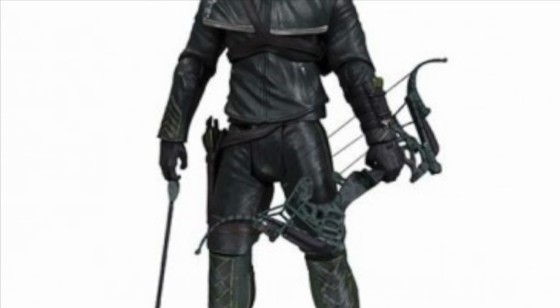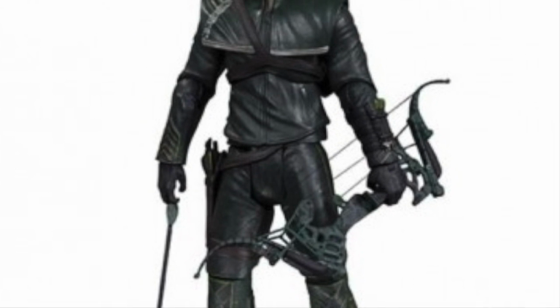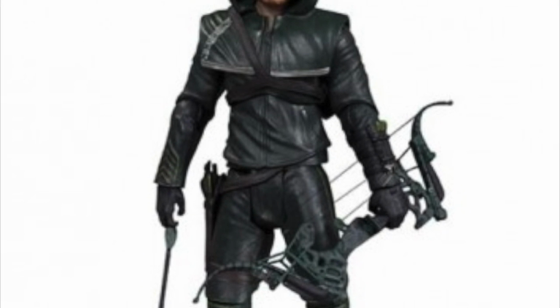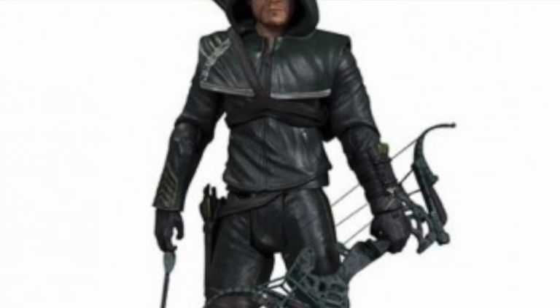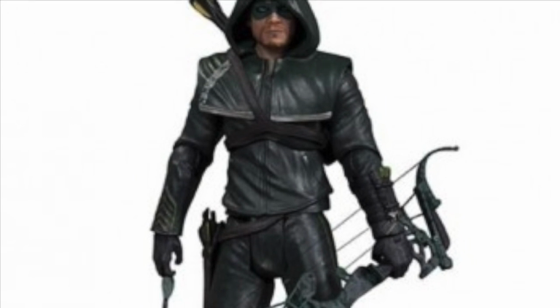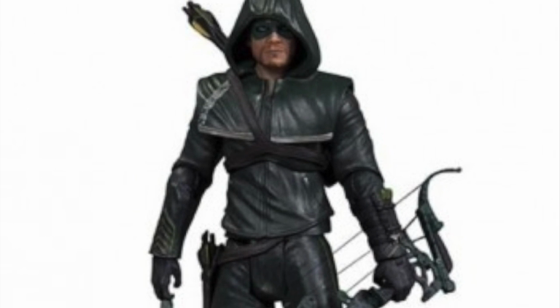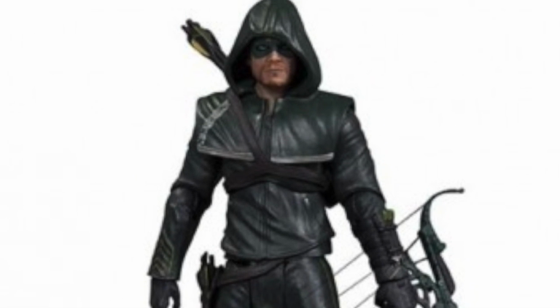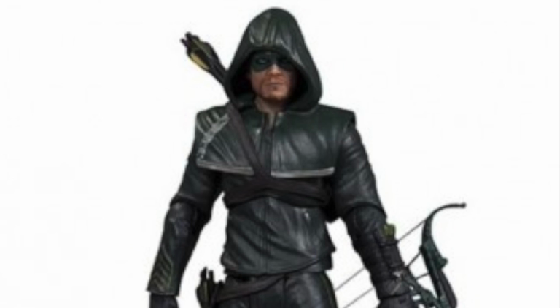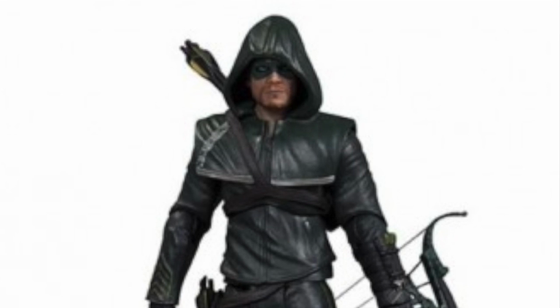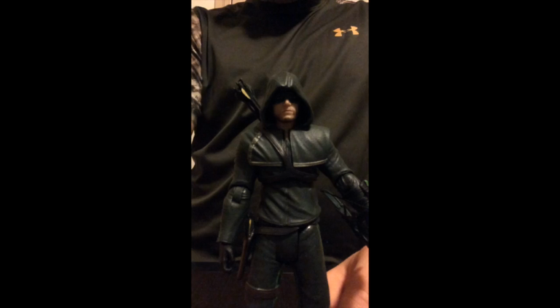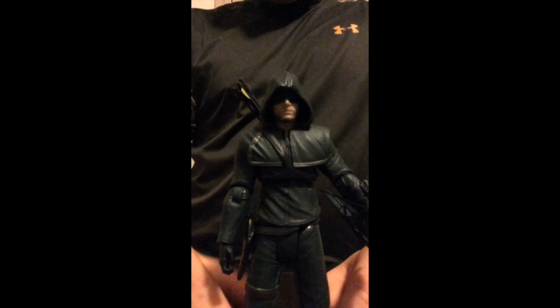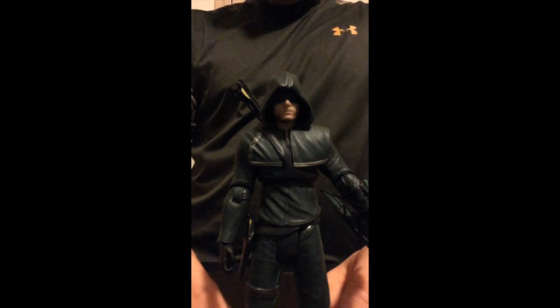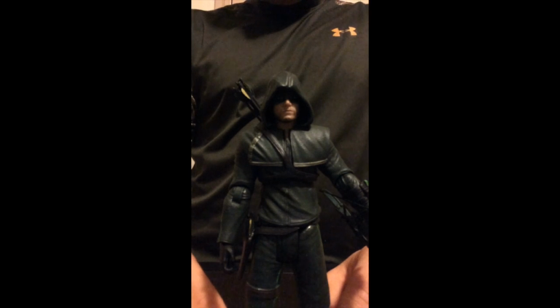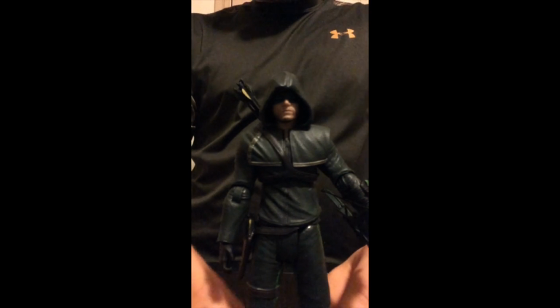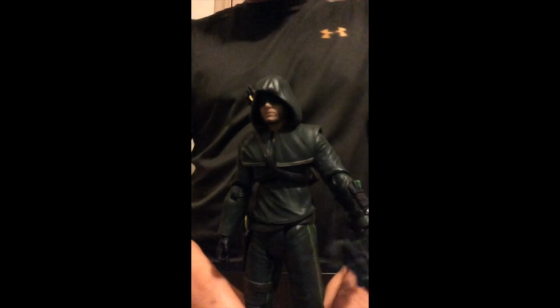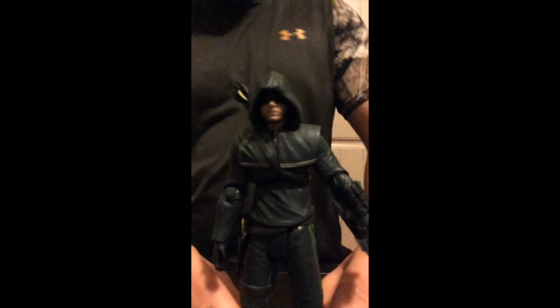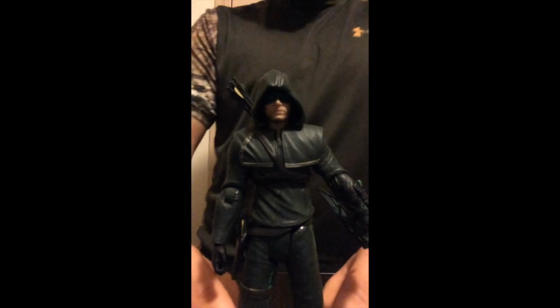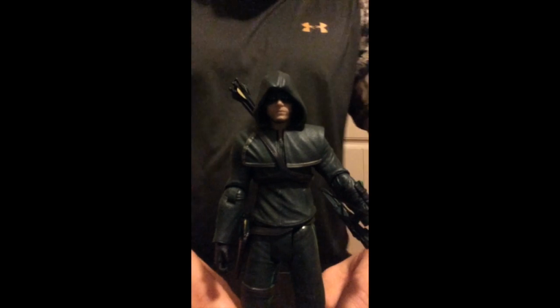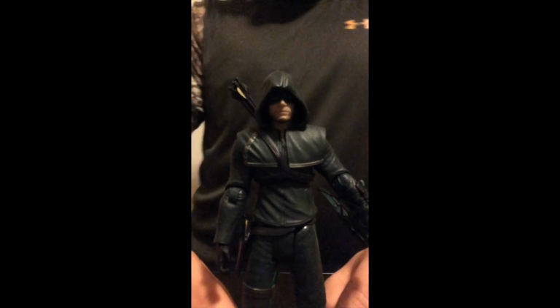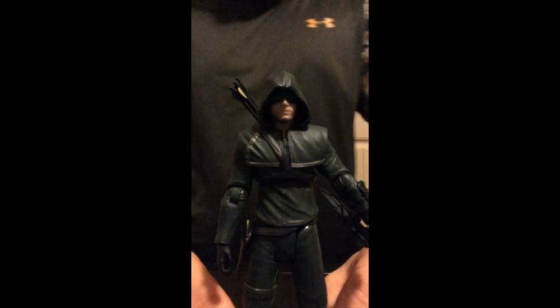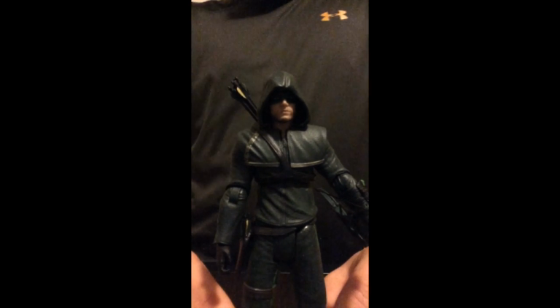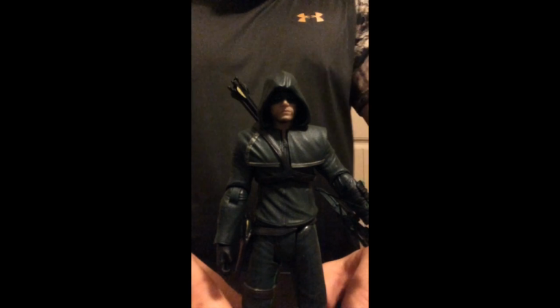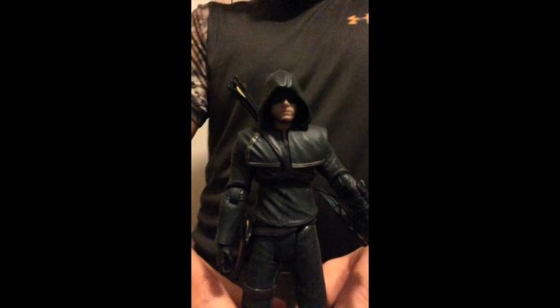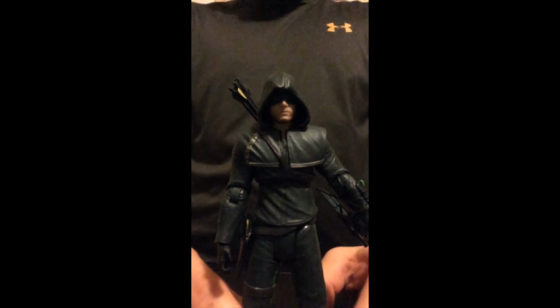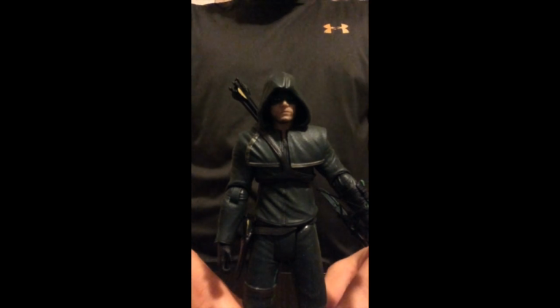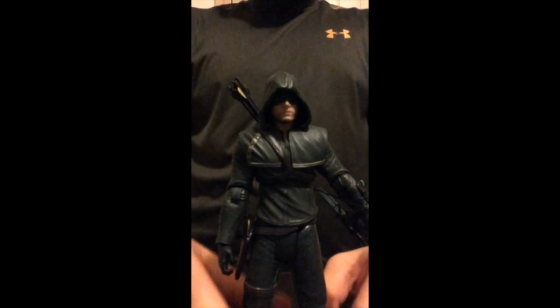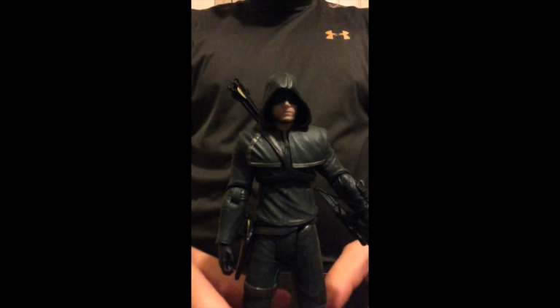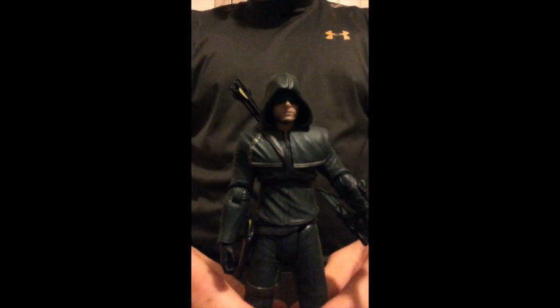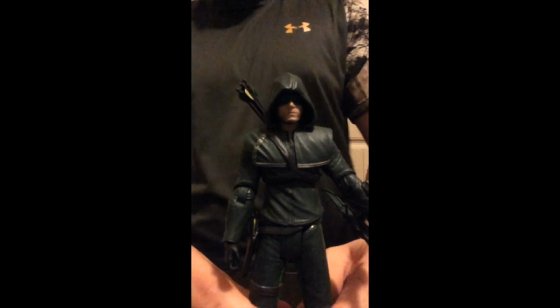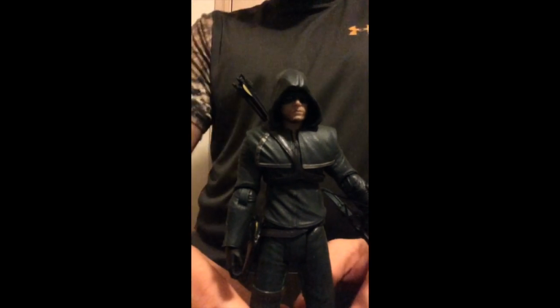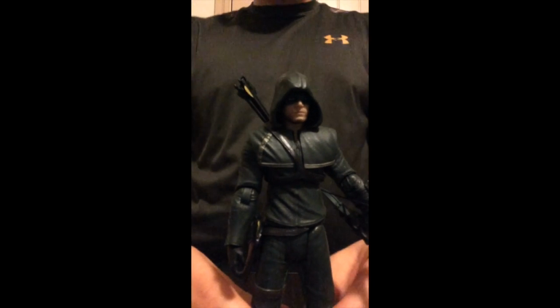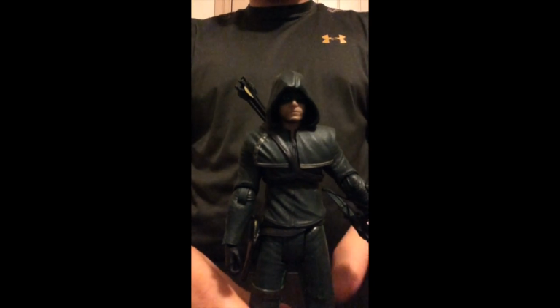Vincent Stilgrave, you have failed this city. Hey, what's going on YouTube, Marvel DC Bros, and we're coming at you today with our DC Collectibles Arrow and his suit review.